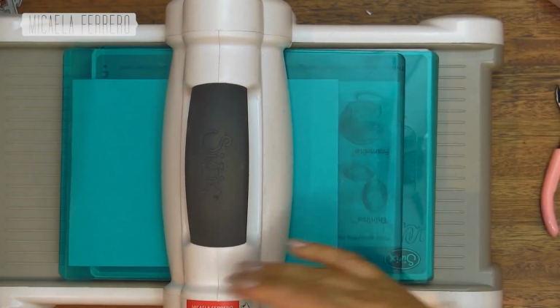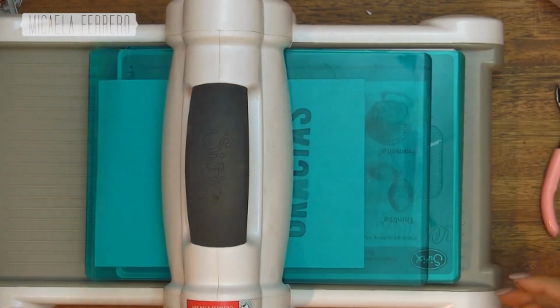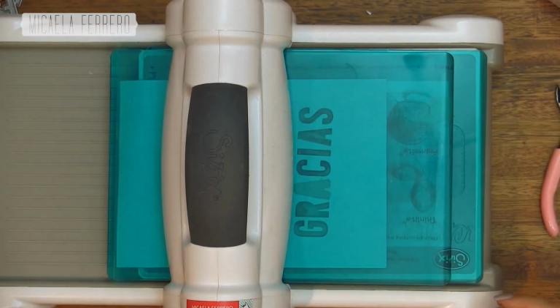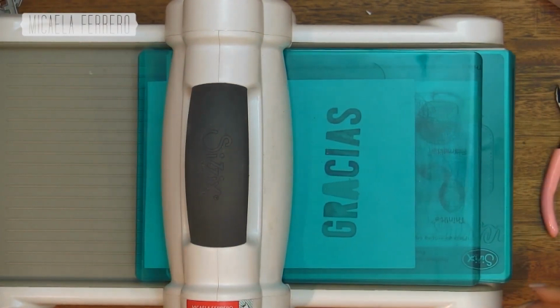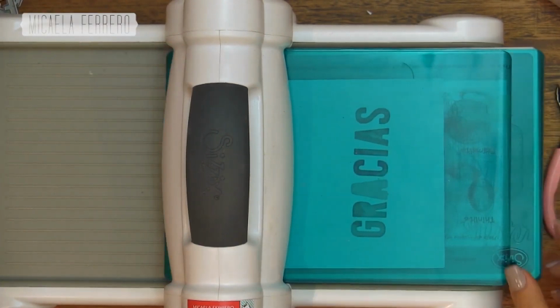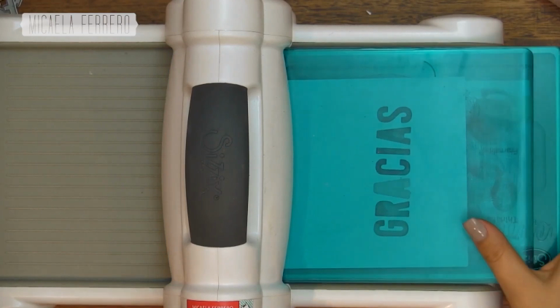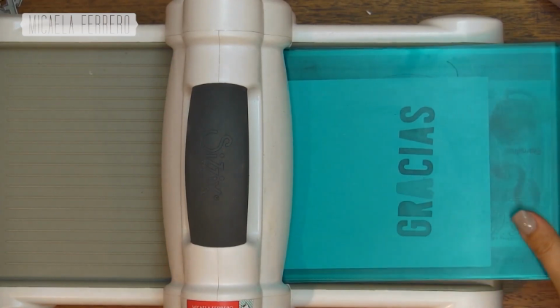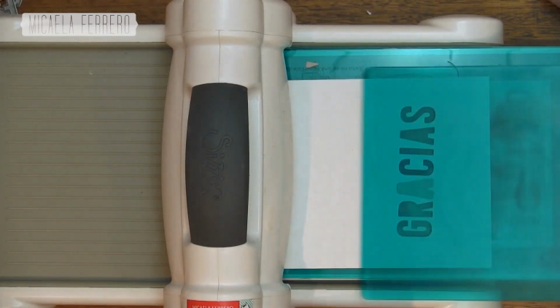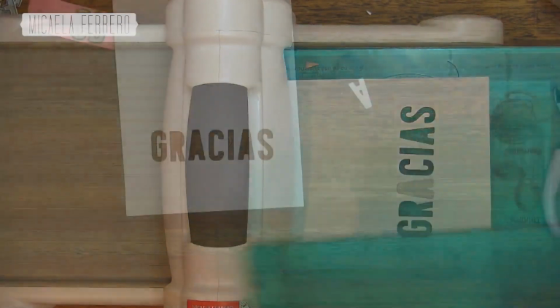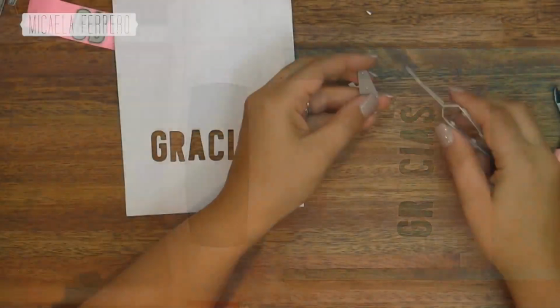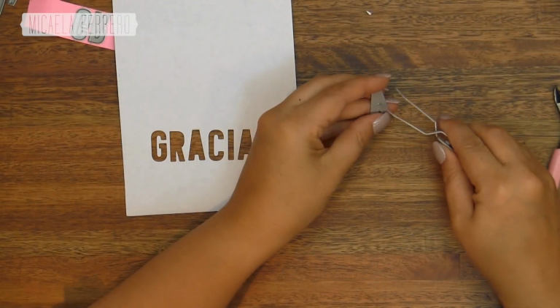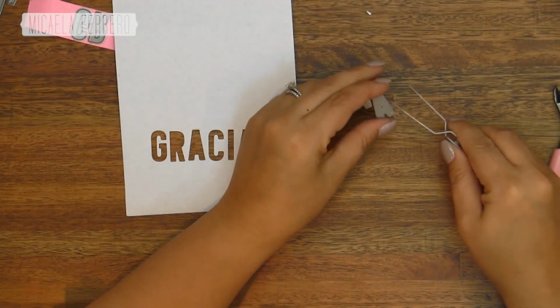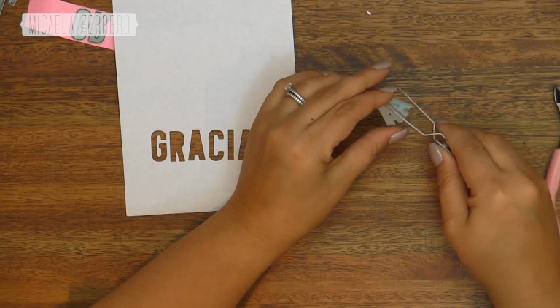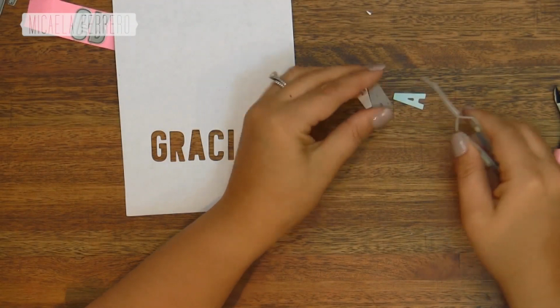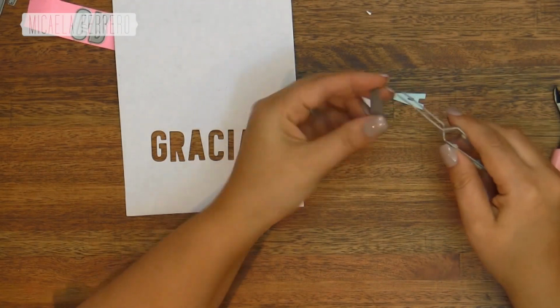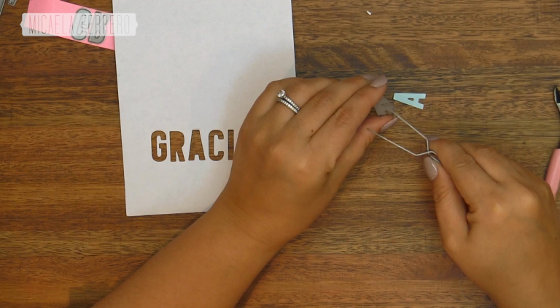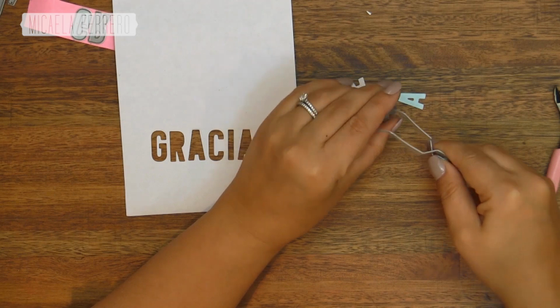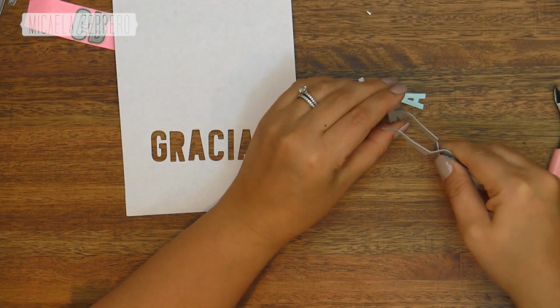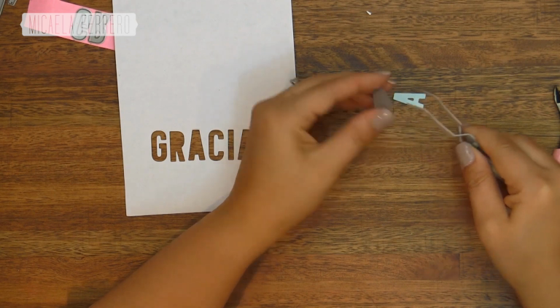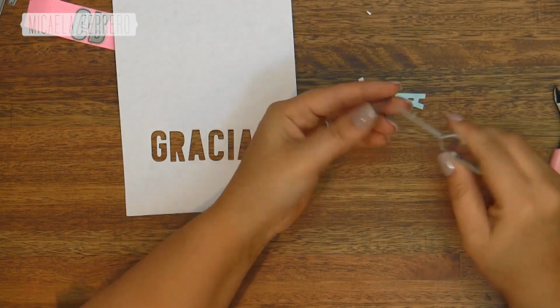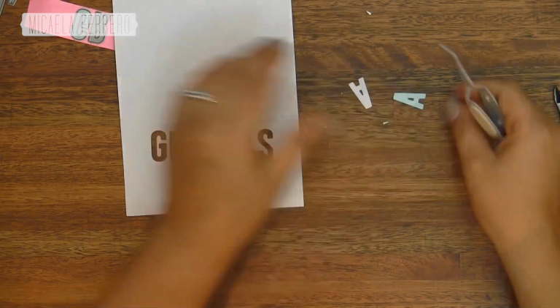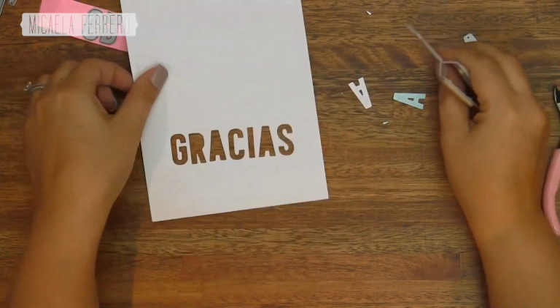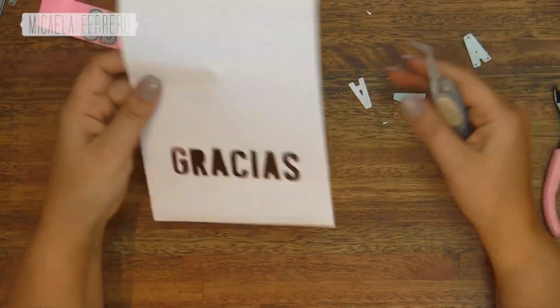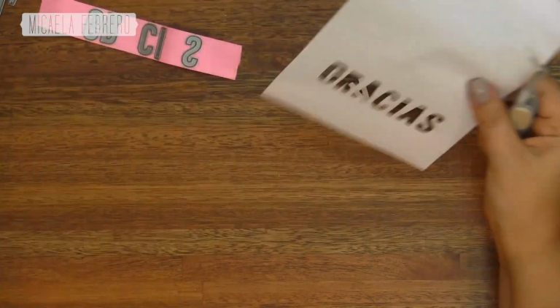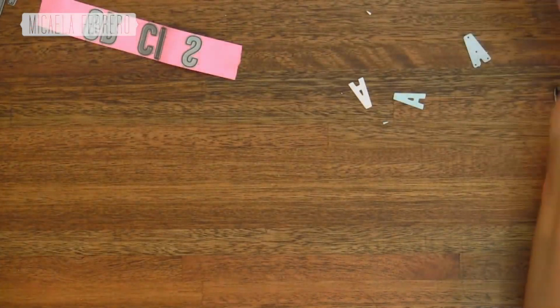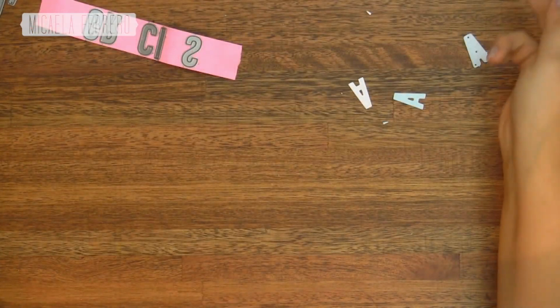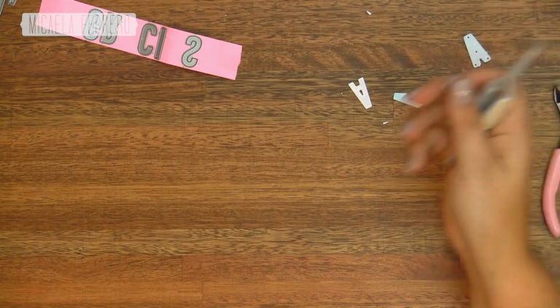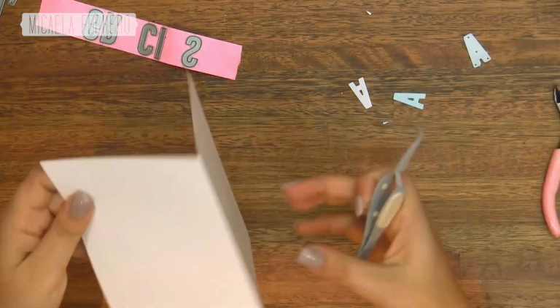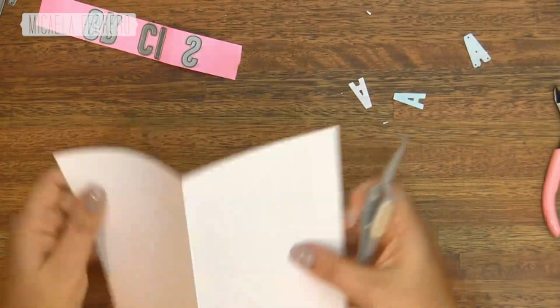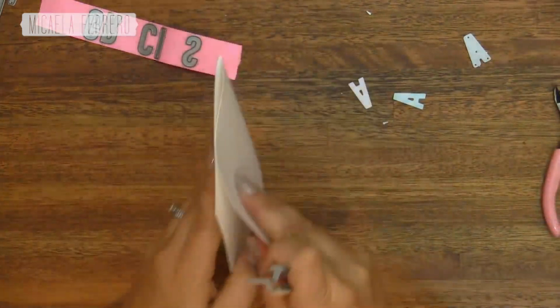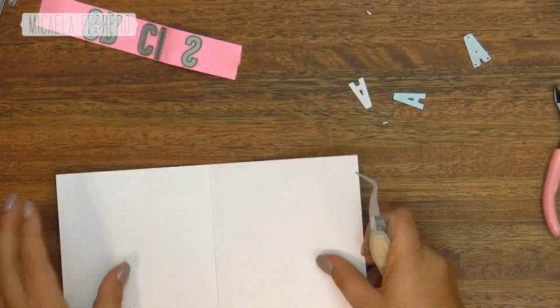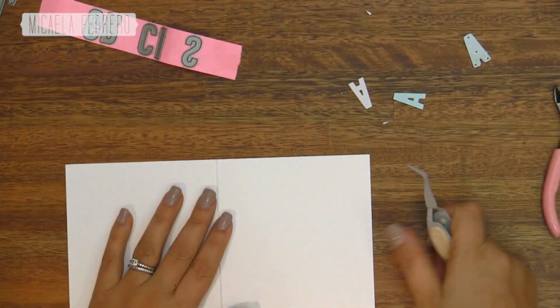Save all the little pieces, because we're not going to use the letters we die-cut, but rather the mask — the negative — of what we cut. We need the interior of the letters. For example, from the letter A, those two small little triangles you can see on screen — save them, because we're going to need them.